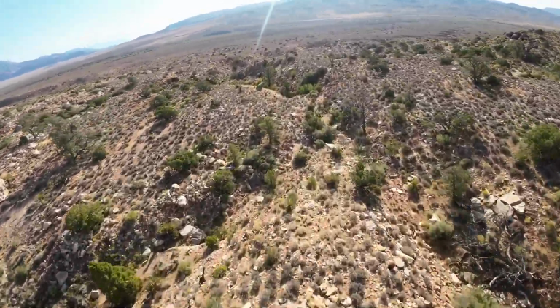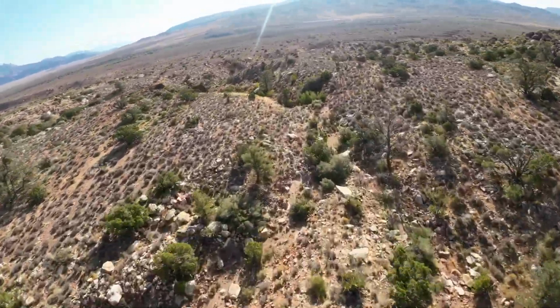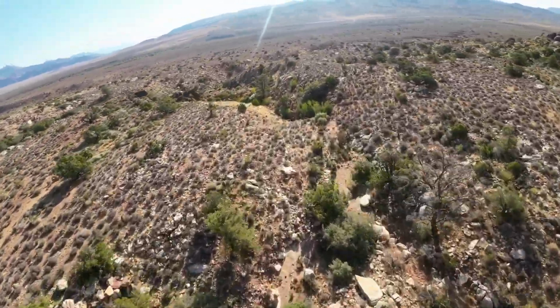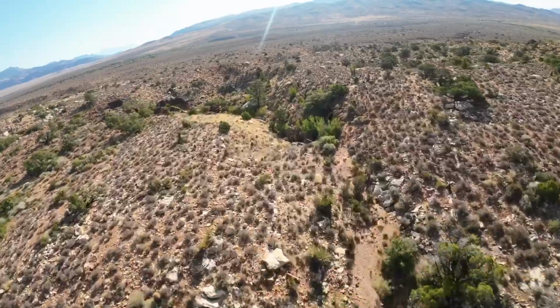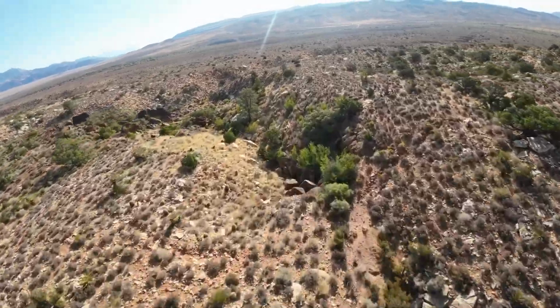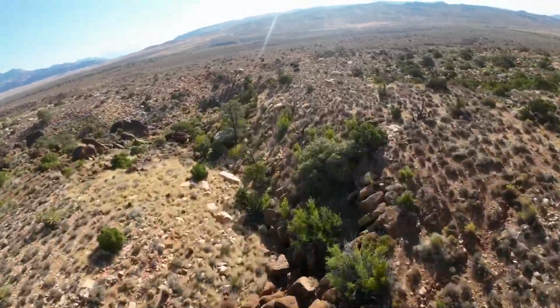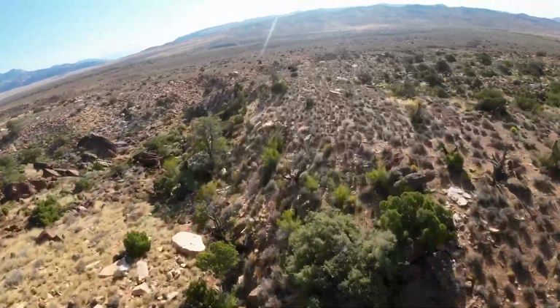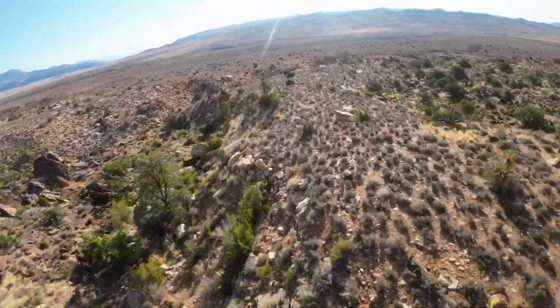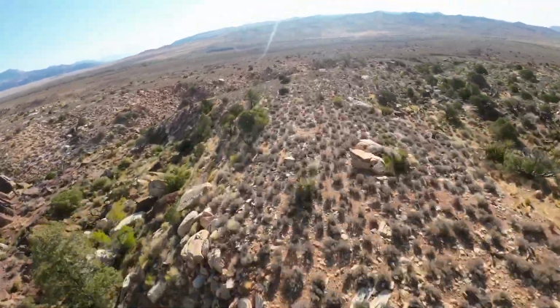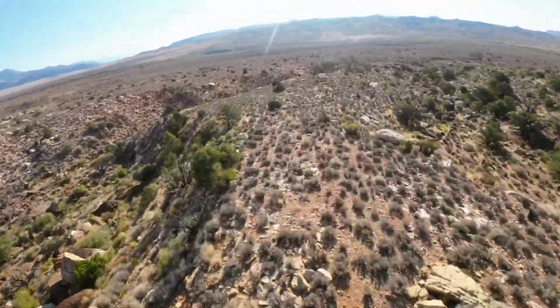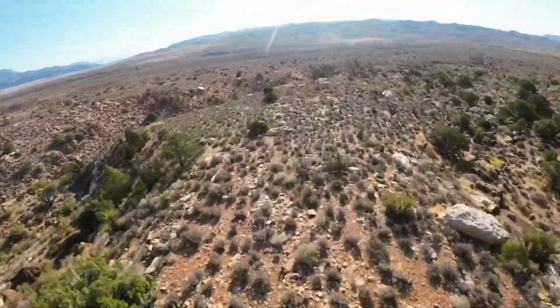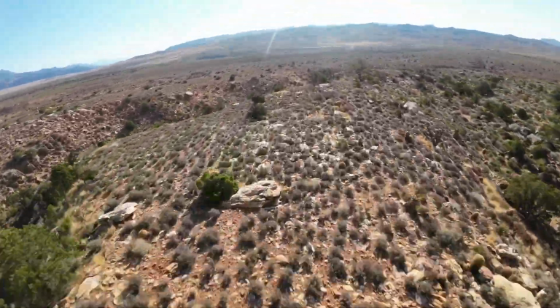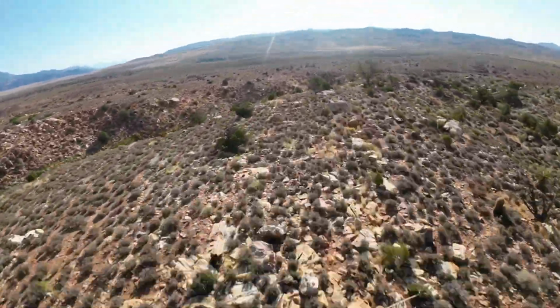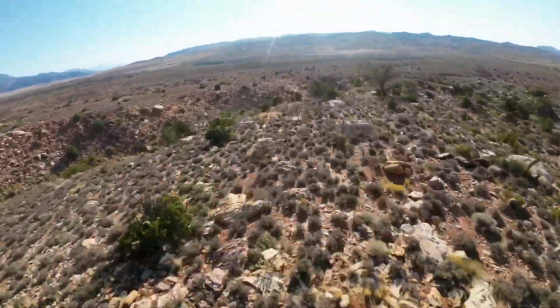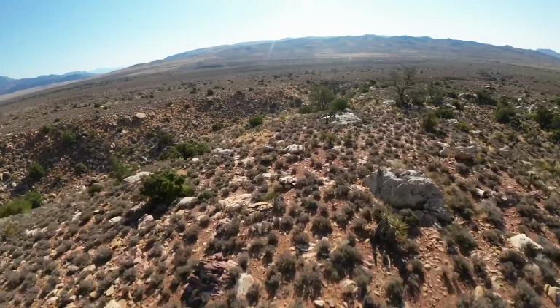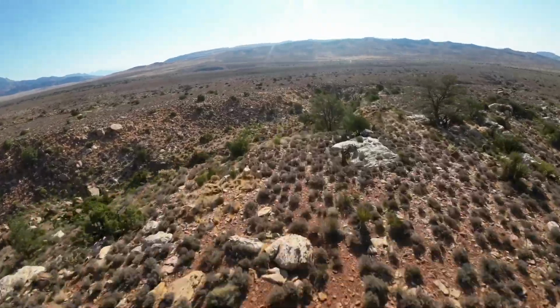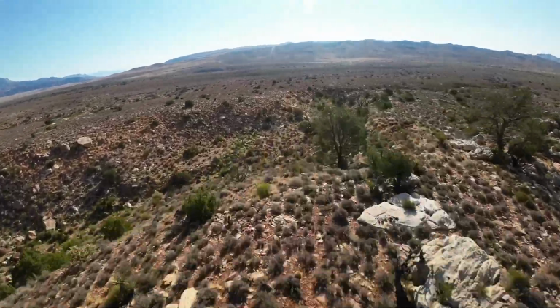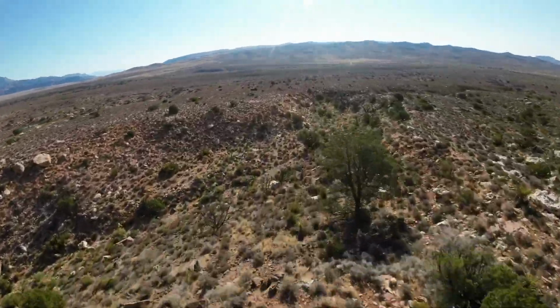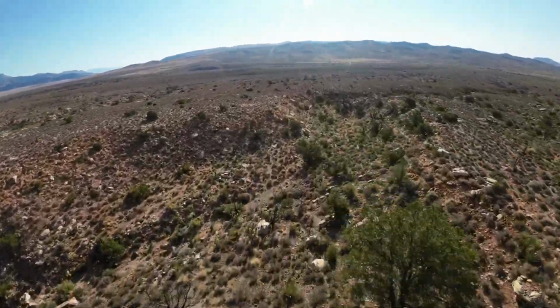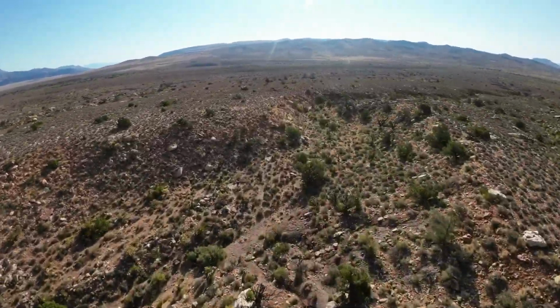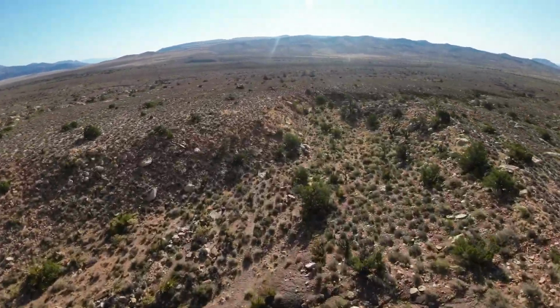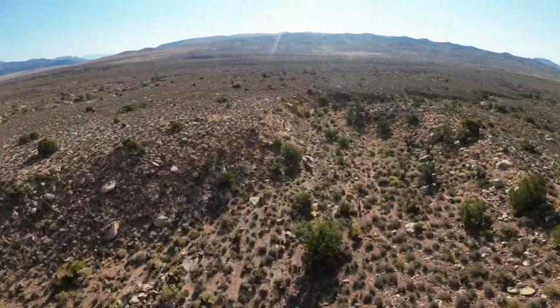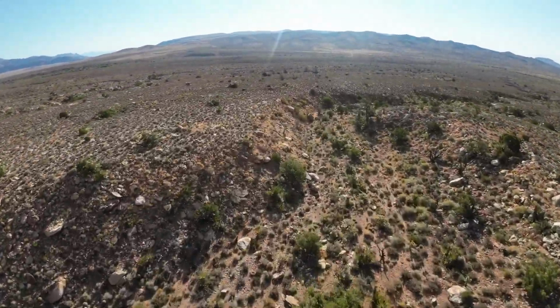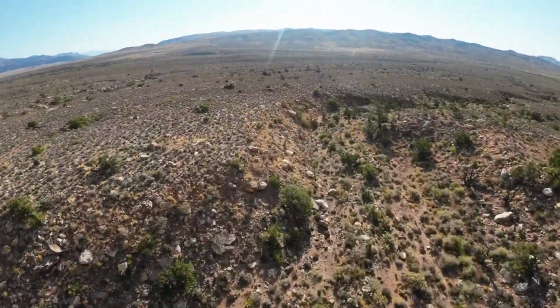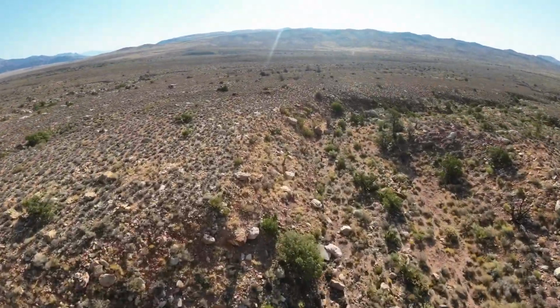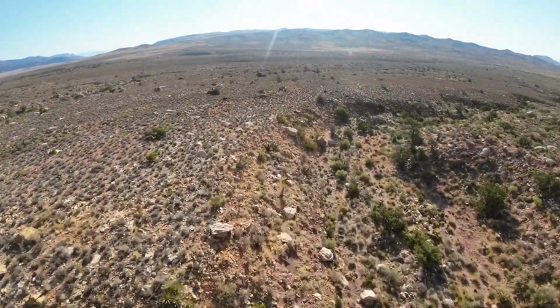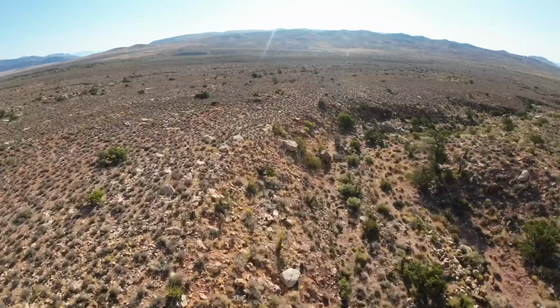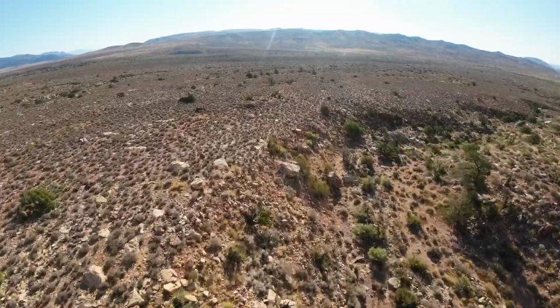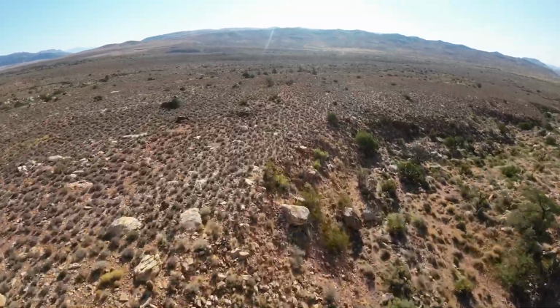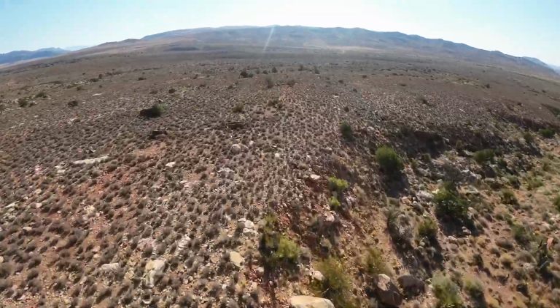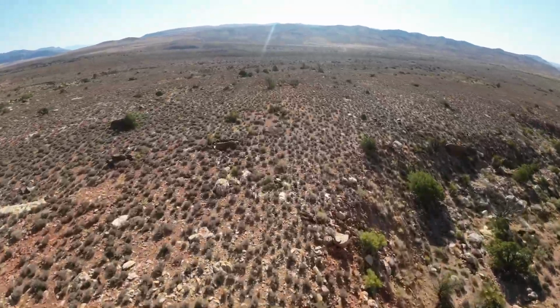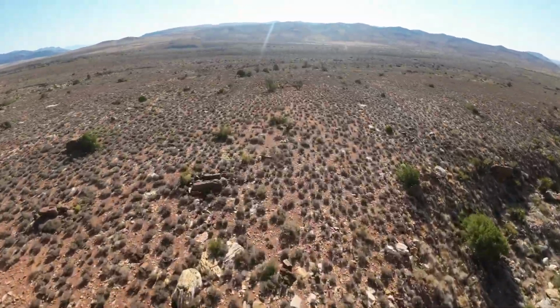We're heading back at about 65 miles an hour — that seems to be just about right for the amount of battery I have left. As far as the goggles go, I'm using the old goggles V2. I prefer those; they seem to have better distance penetration.